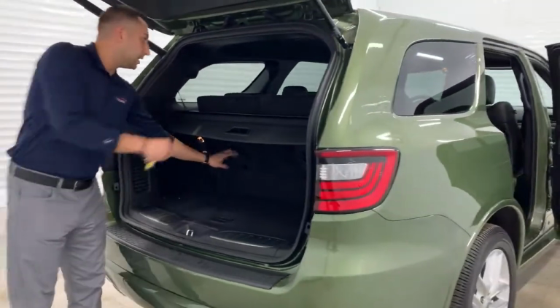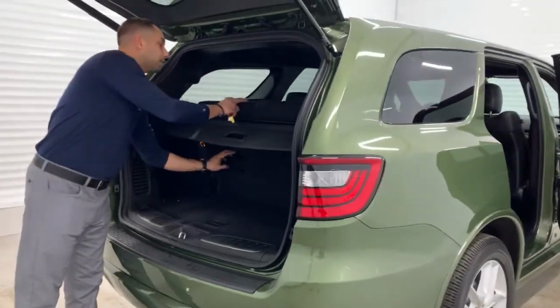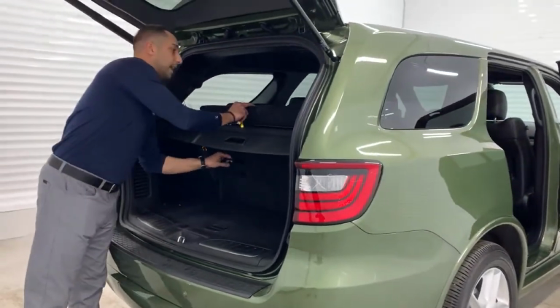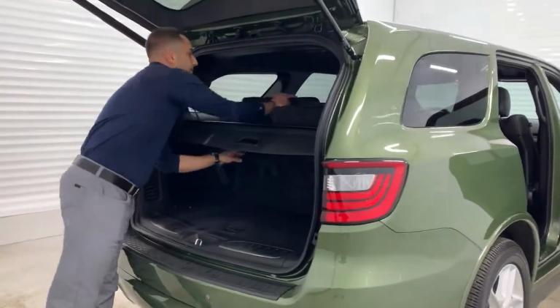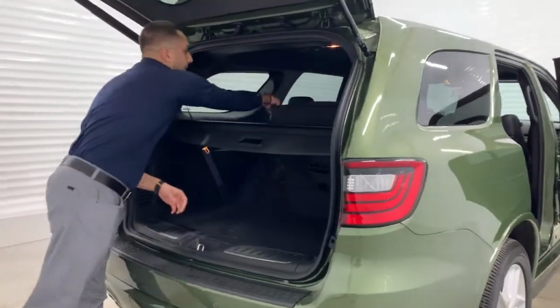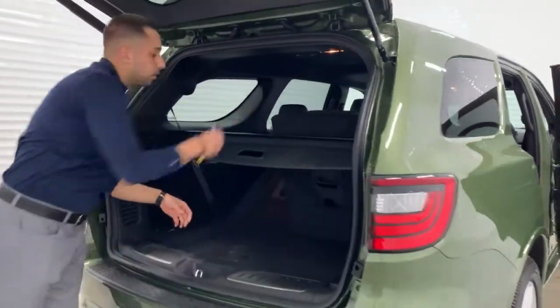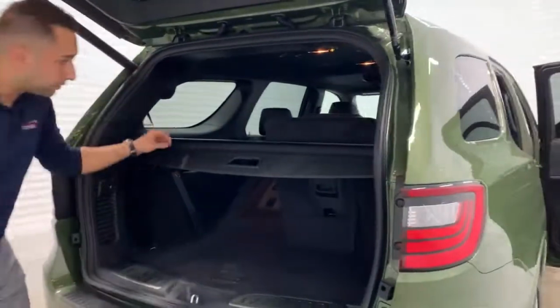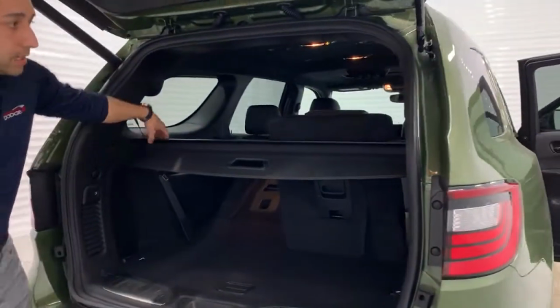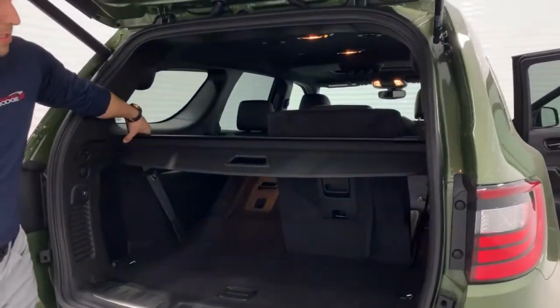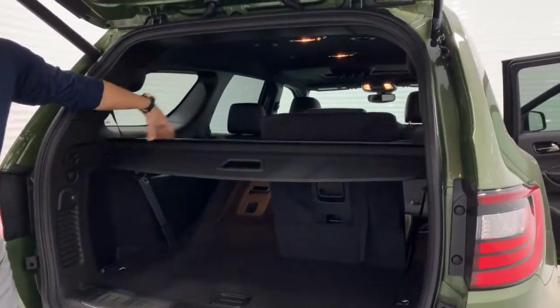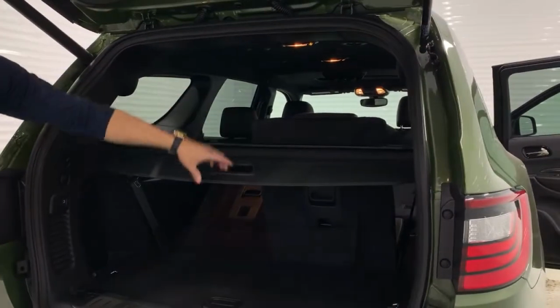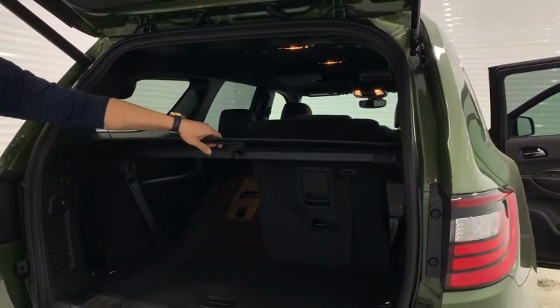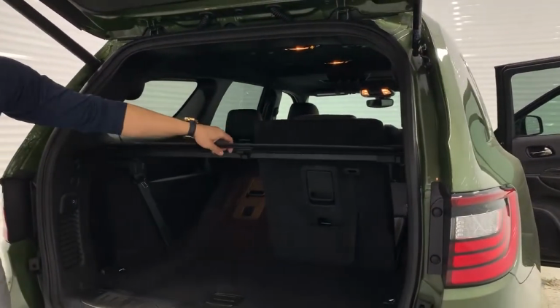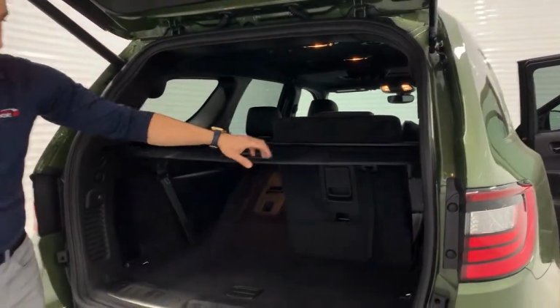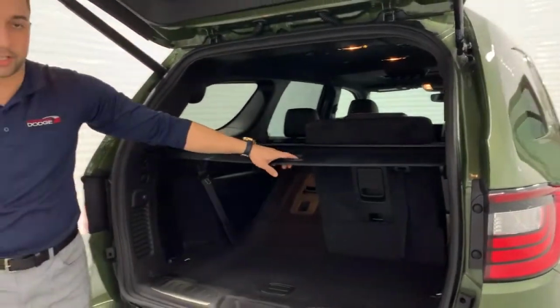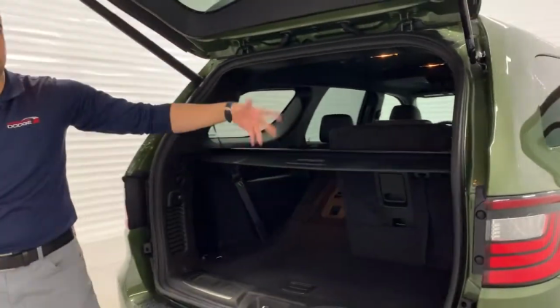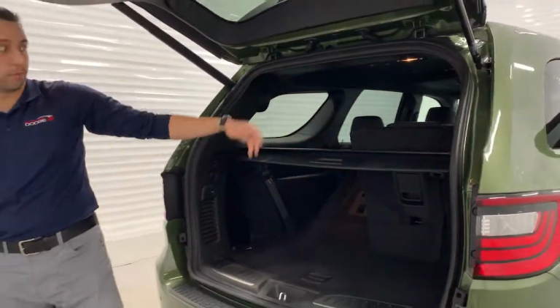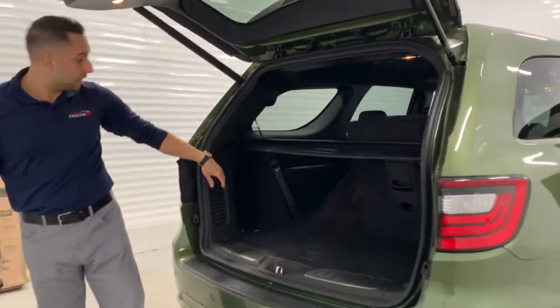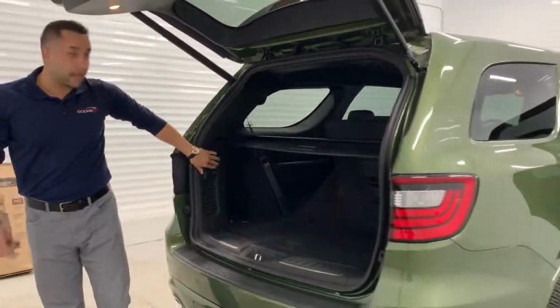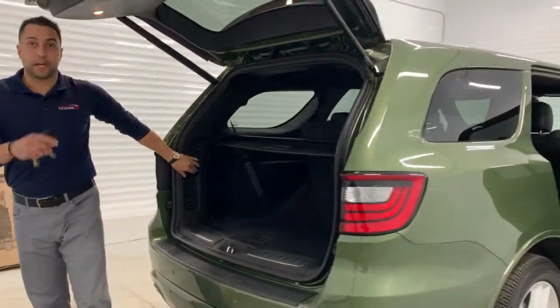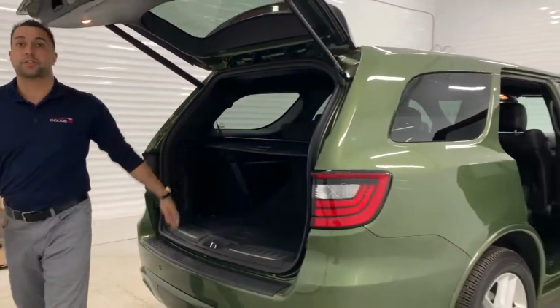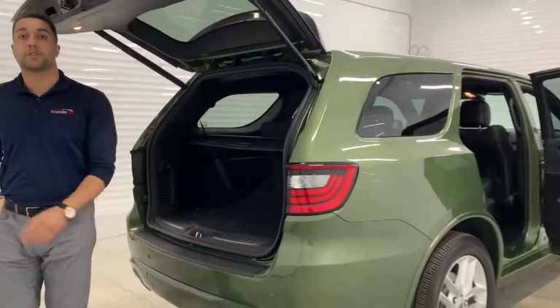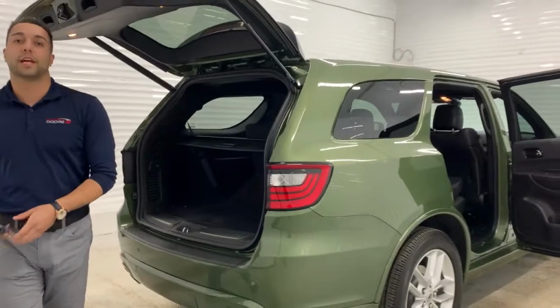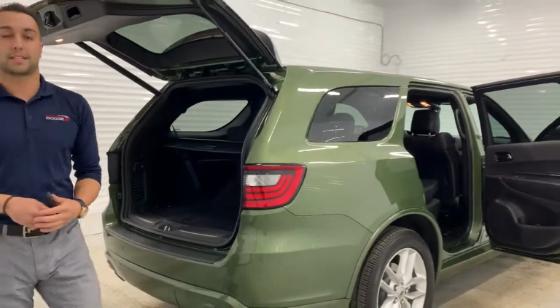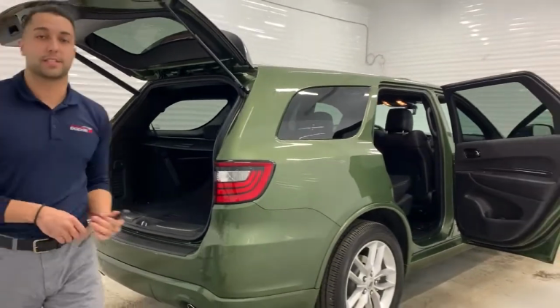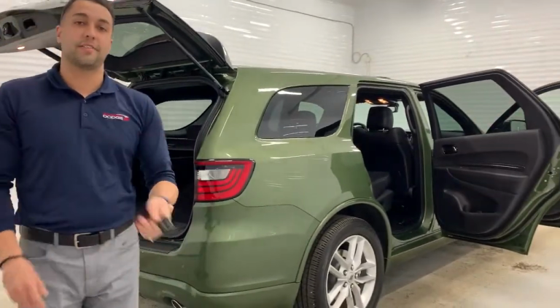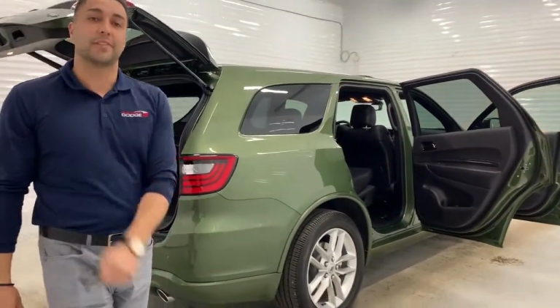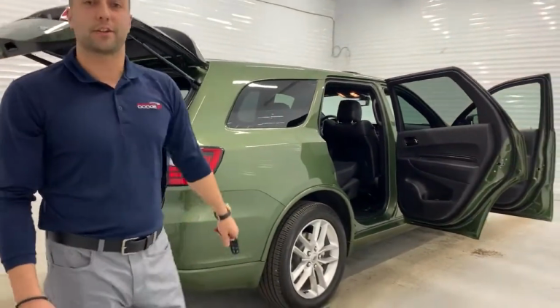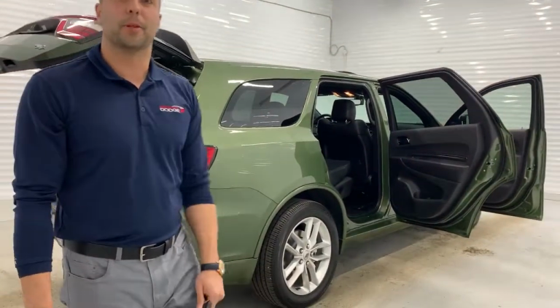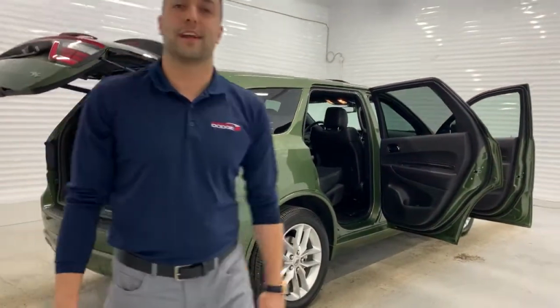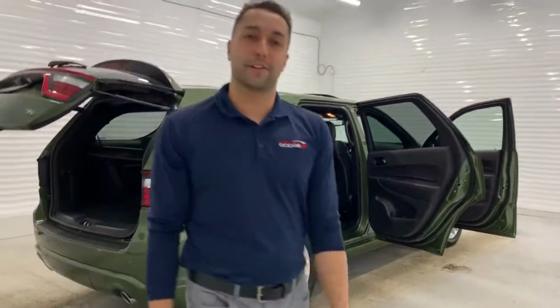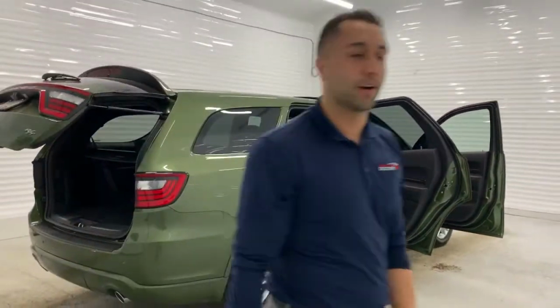The rear seats do fold down, which gives you a ton of space in the back. There's a privacy cover which you can remove. If you're interested in this unit and would like to schedule a test drive, give us a call or comment below. Again, it's Devon at Sherwood Dodge.